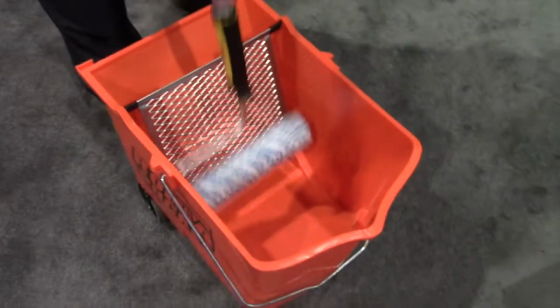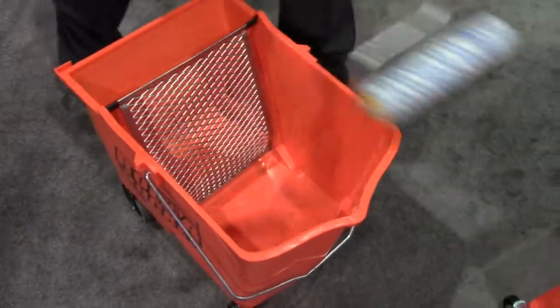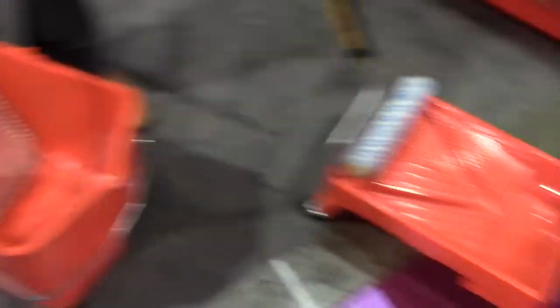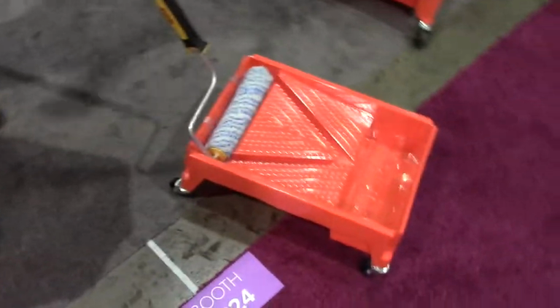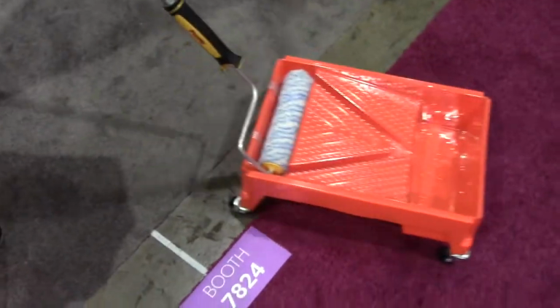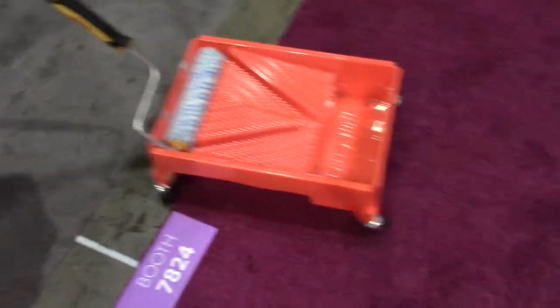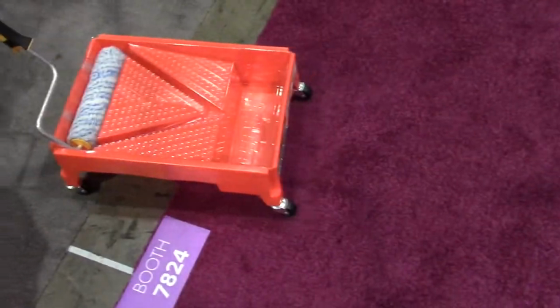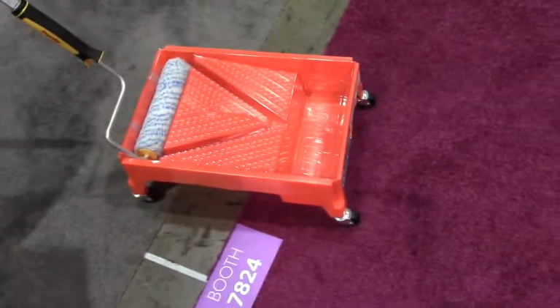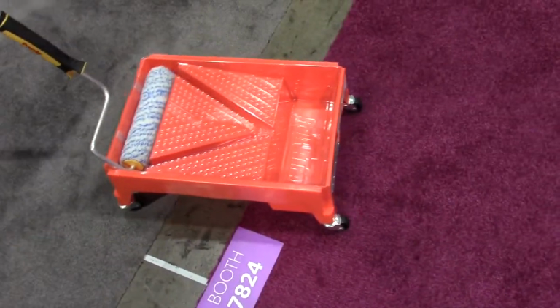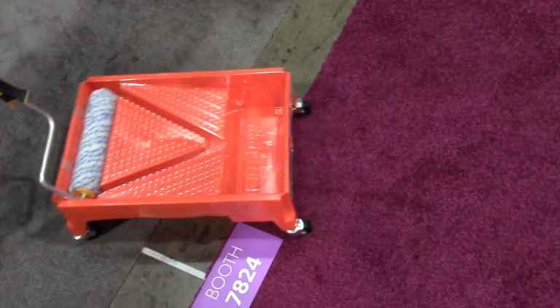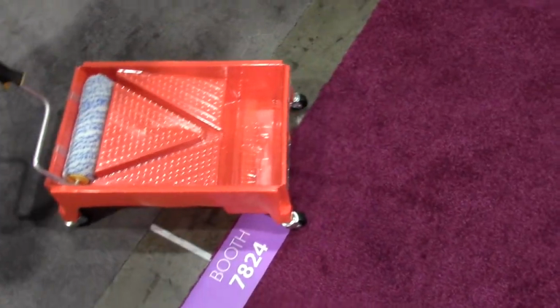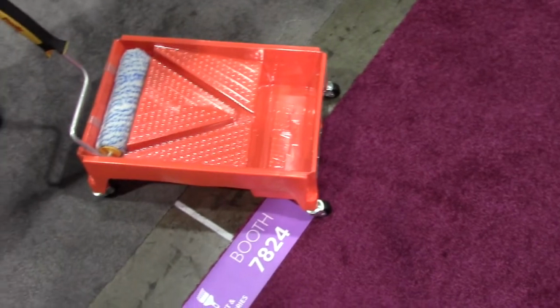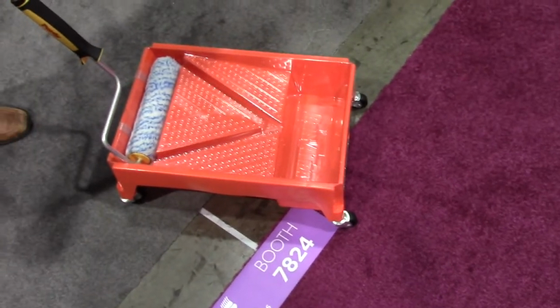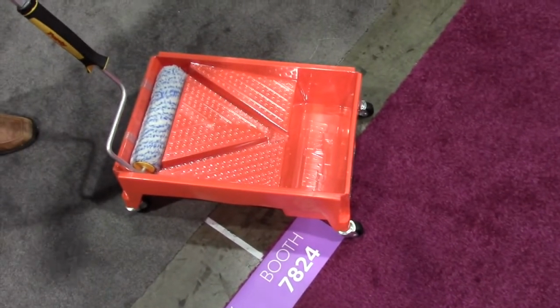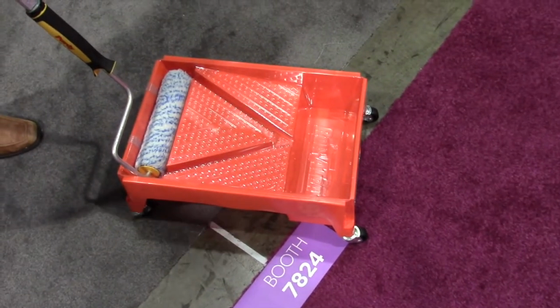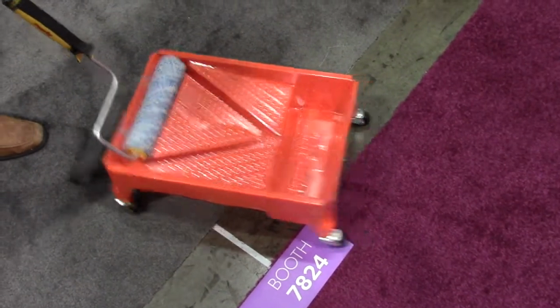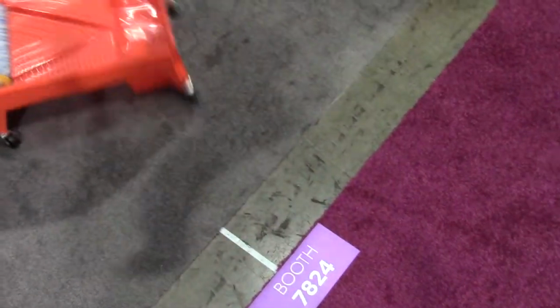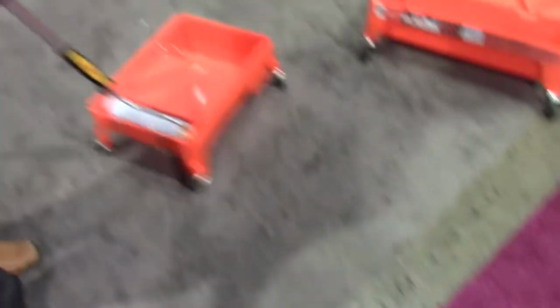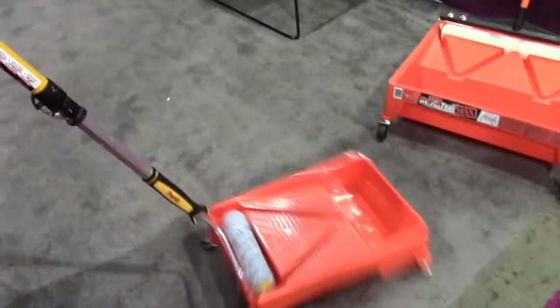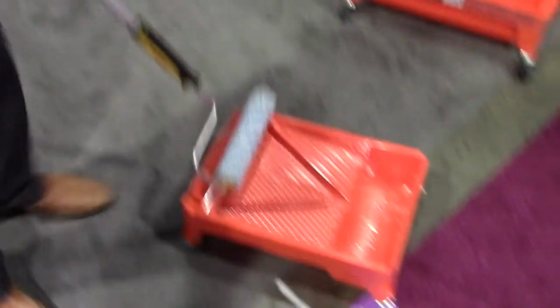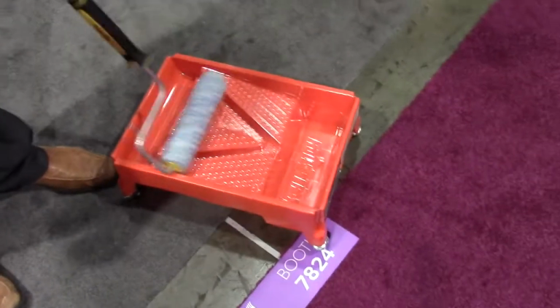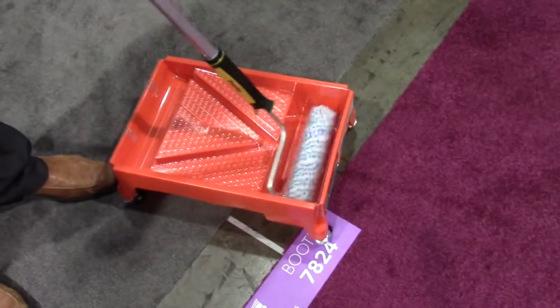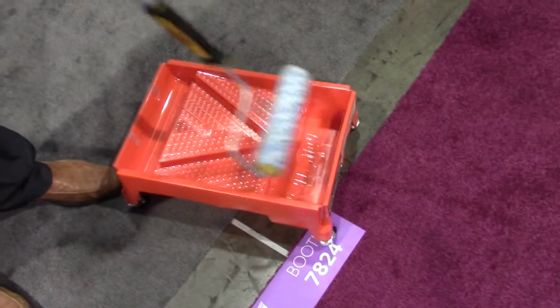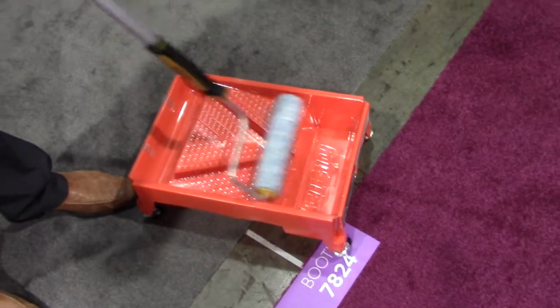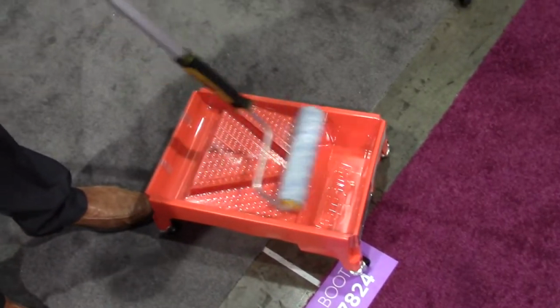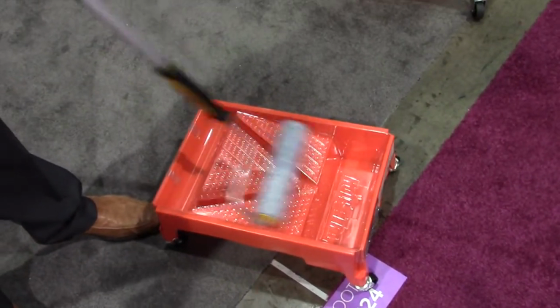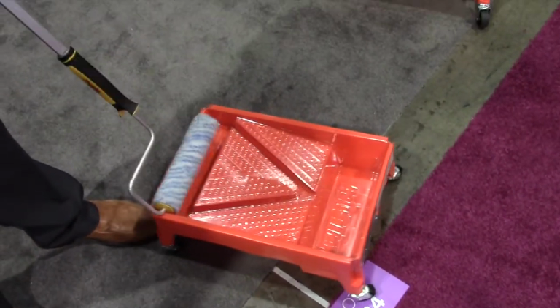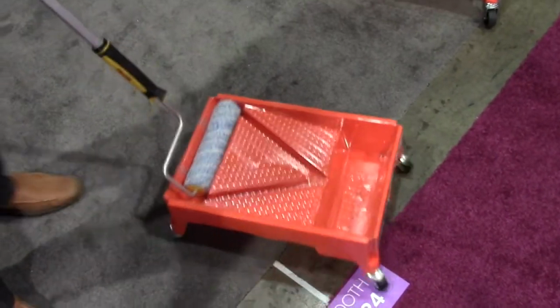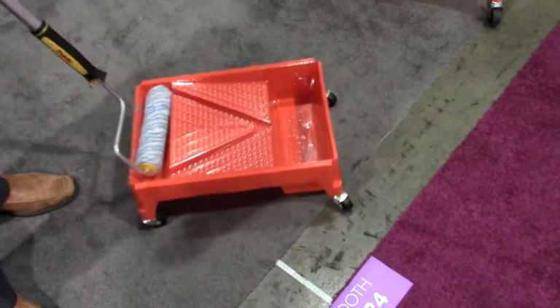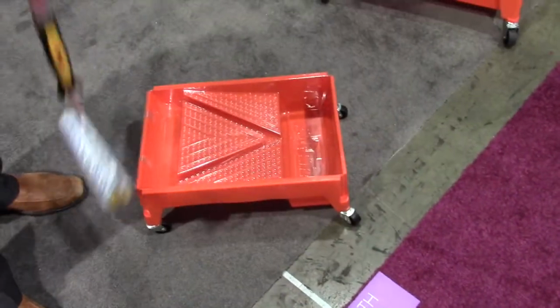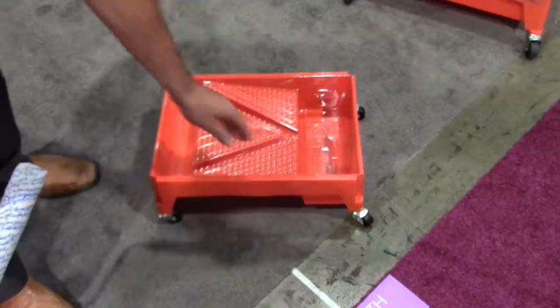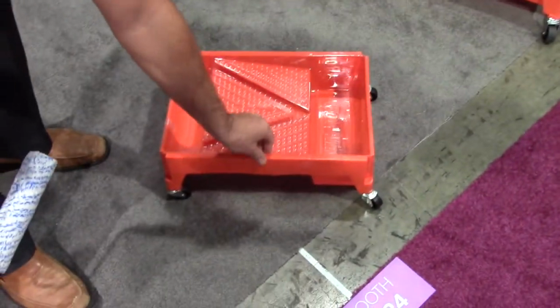This one right here is the Rolla Tray. This one won the Retailer's Choice Award last year here at the Hardware Show. You just push from the back, dip from the front, and take off the excess paint here. It's as easy as that. And this one has a liner as well.